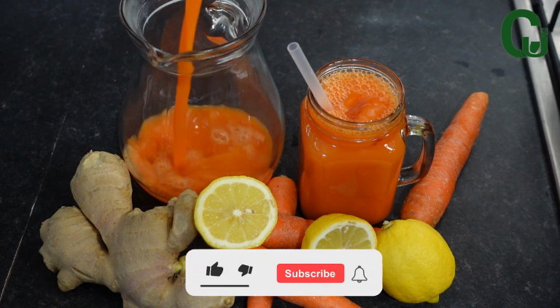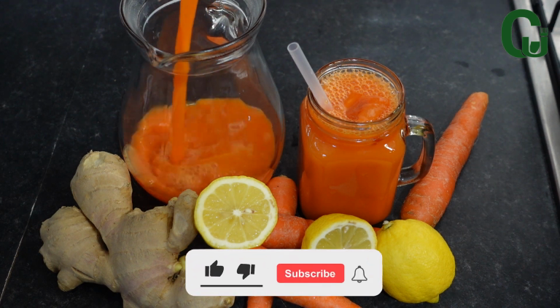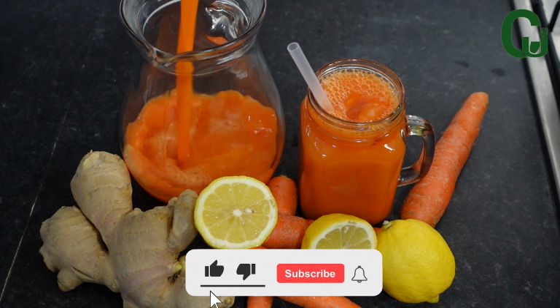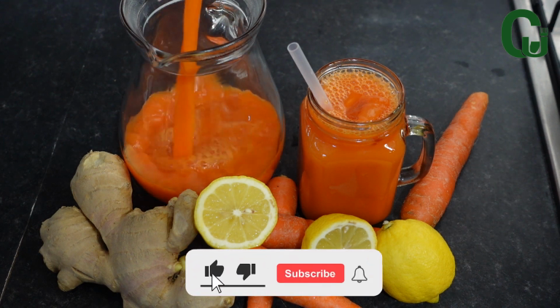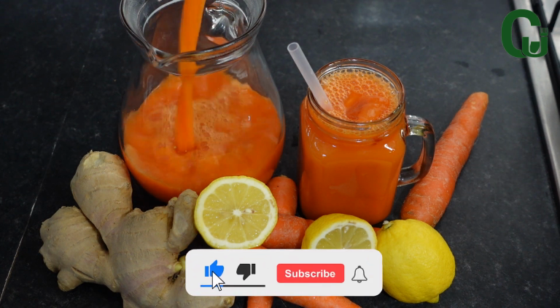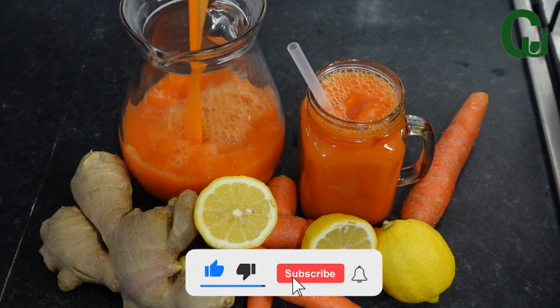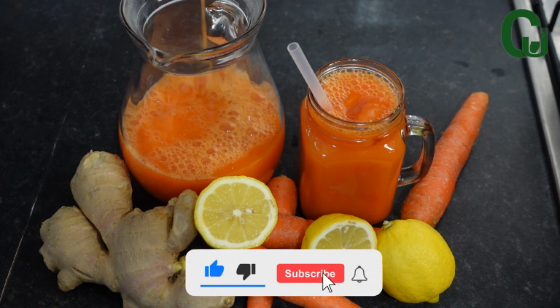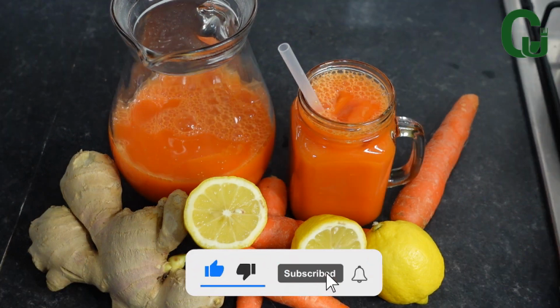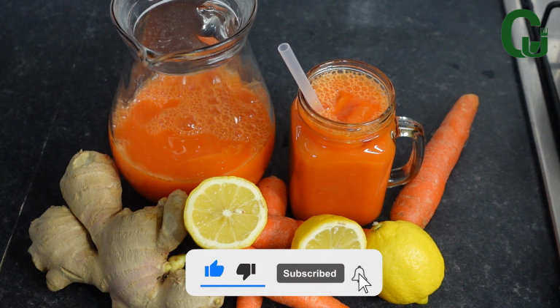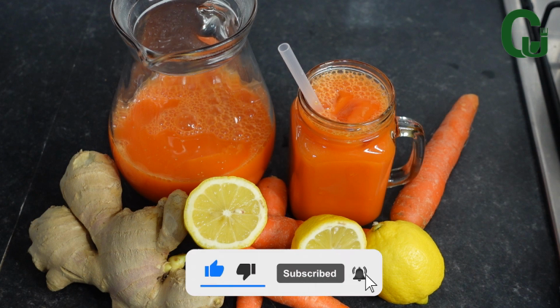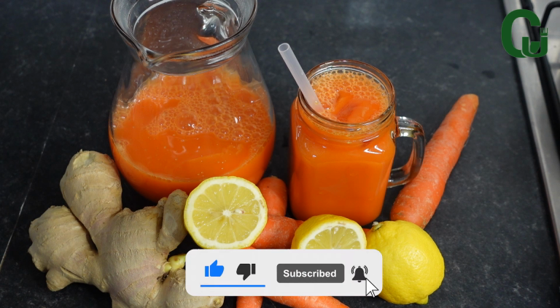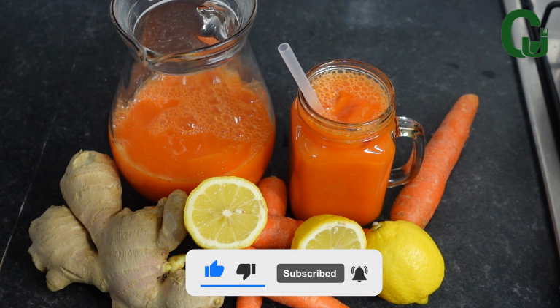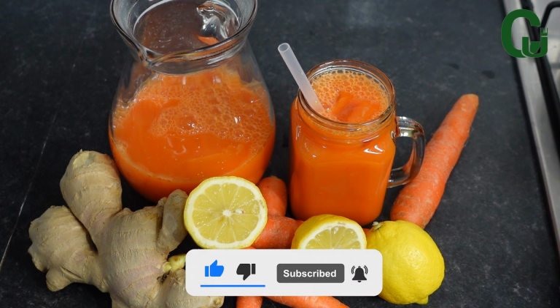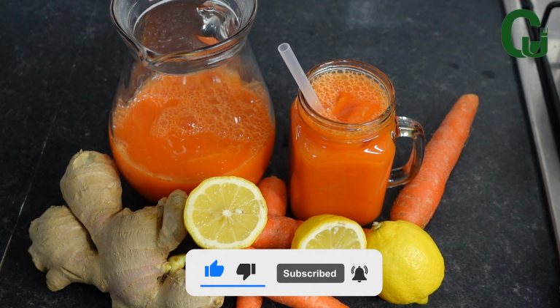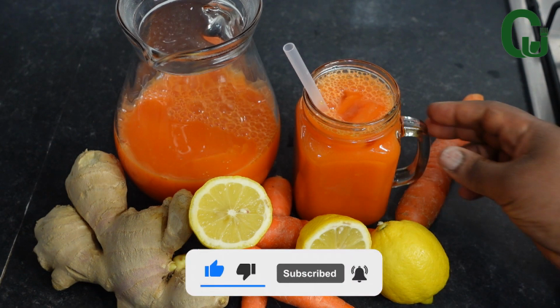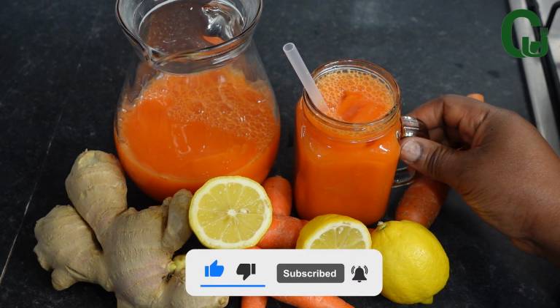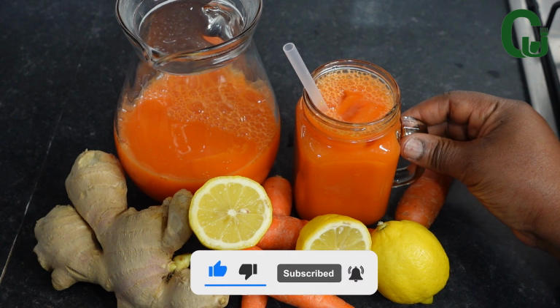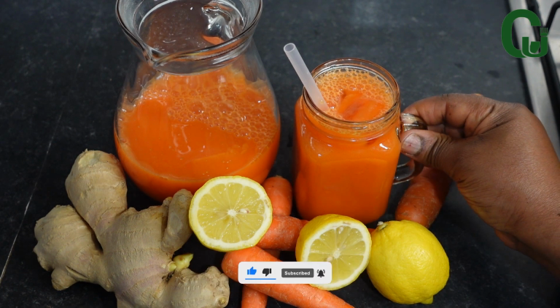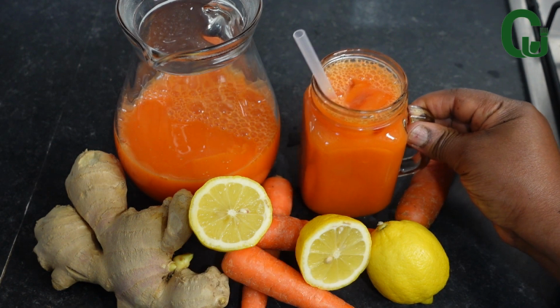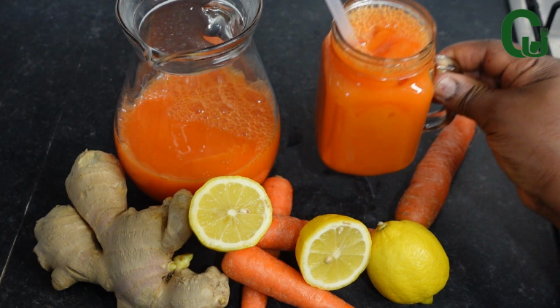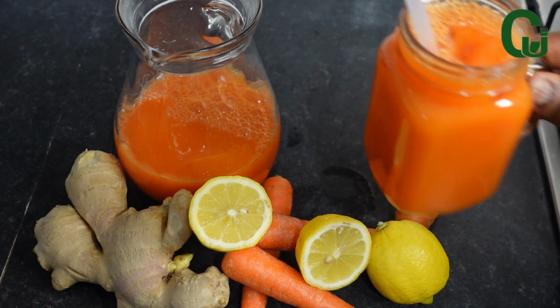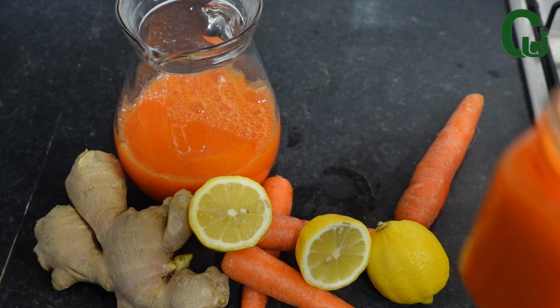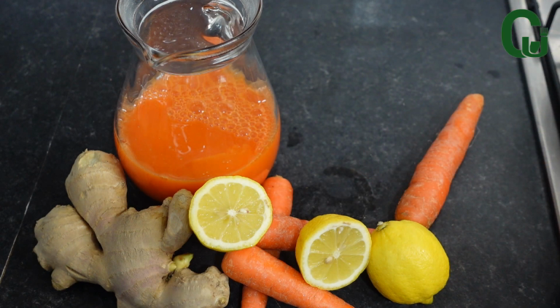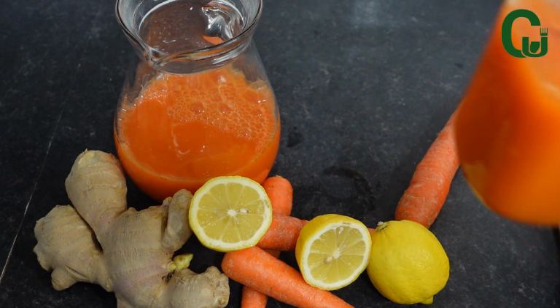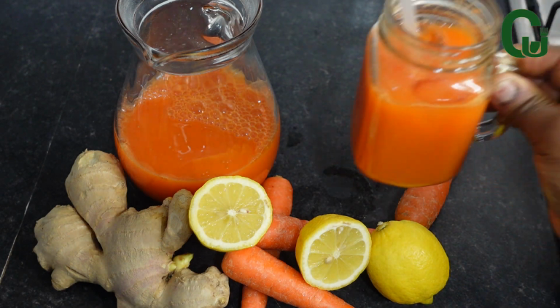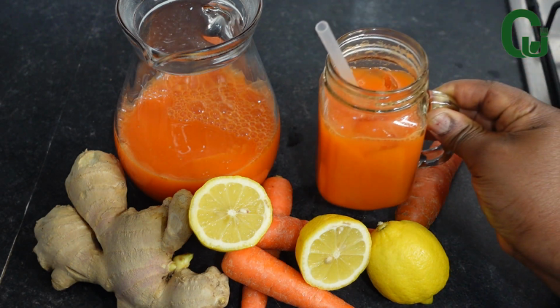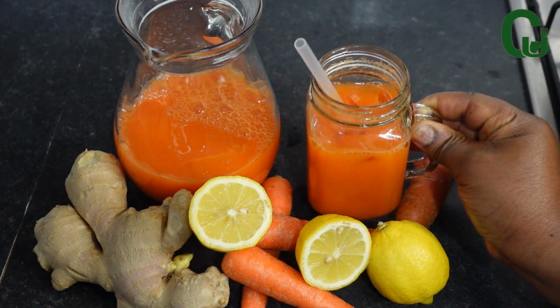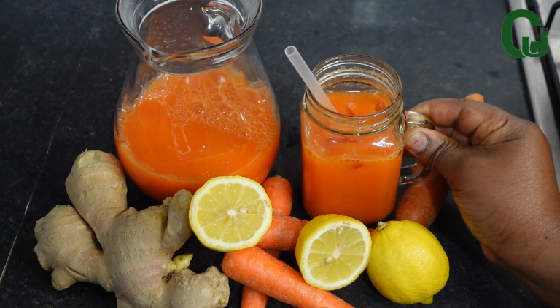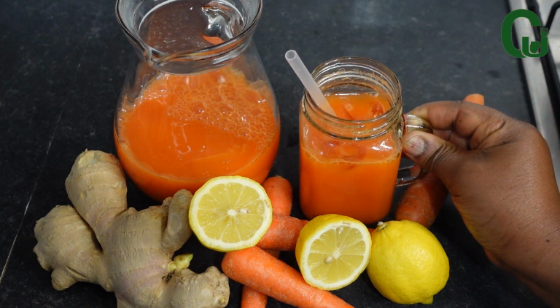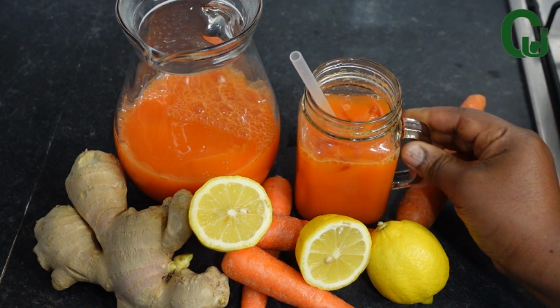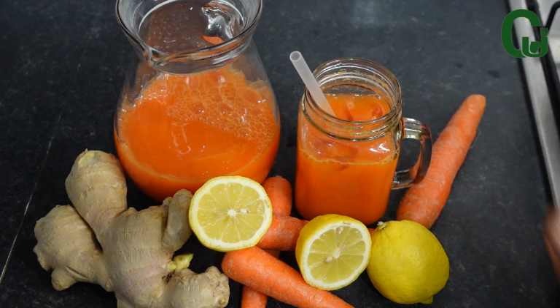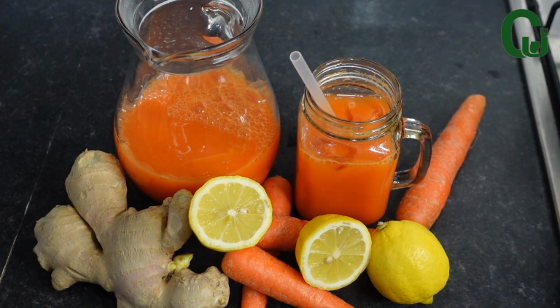If you haven't subscribed to our channel, please take a moment to subscribe and share this video with your friends and families. Thank you, and always be positive — see you in our next video, bye guys!